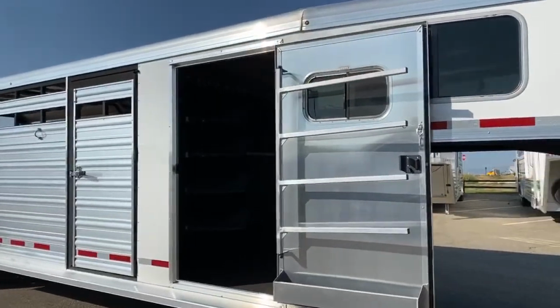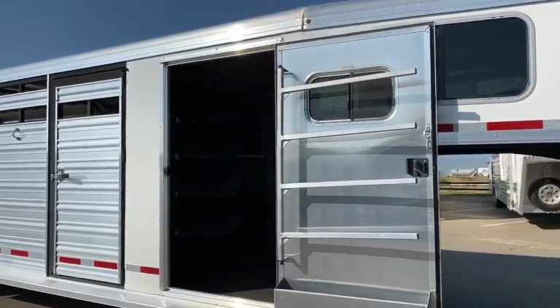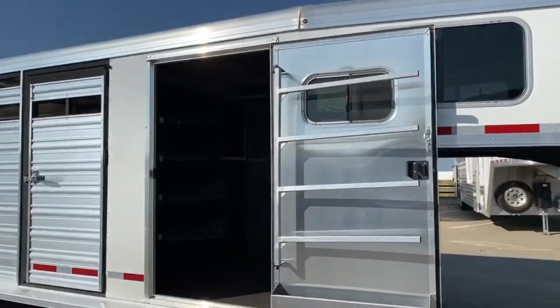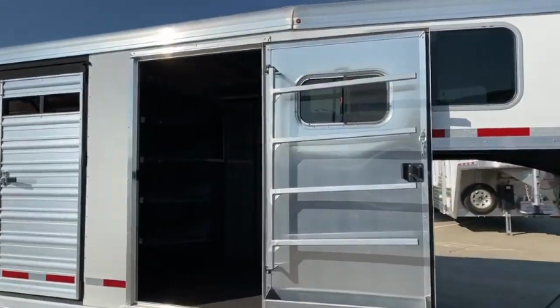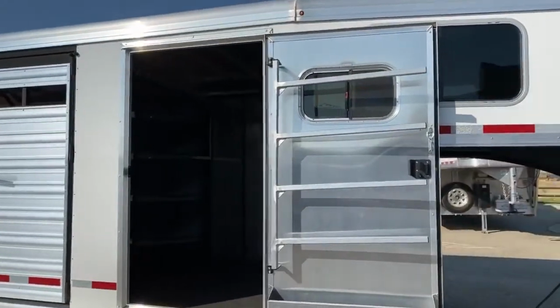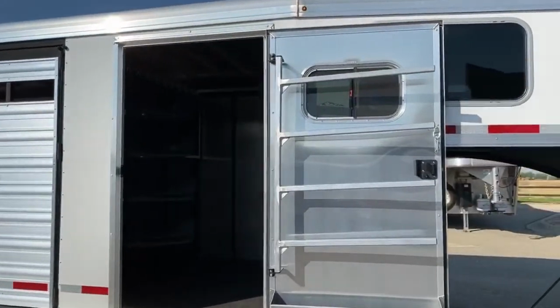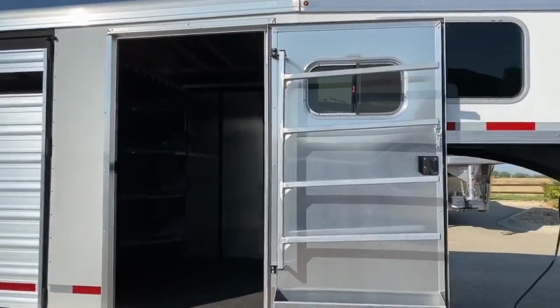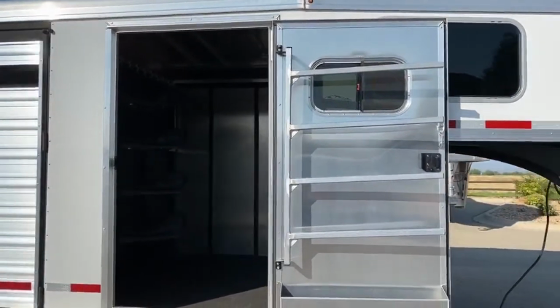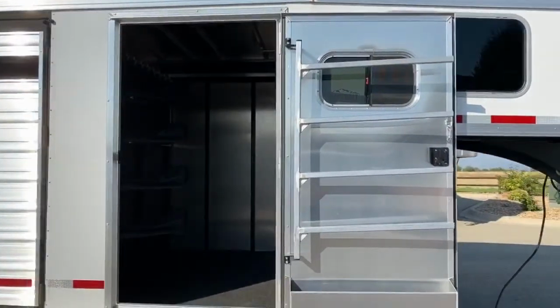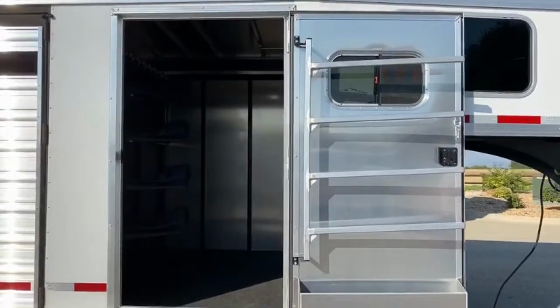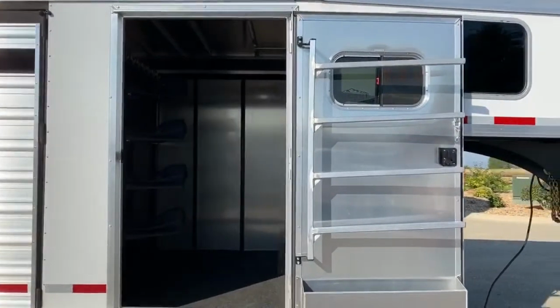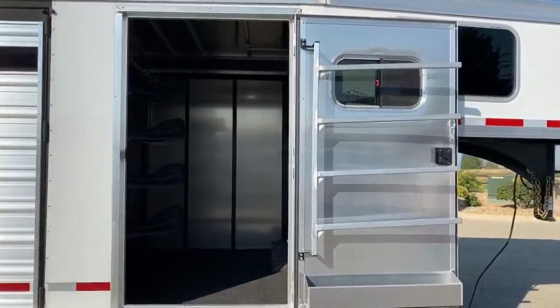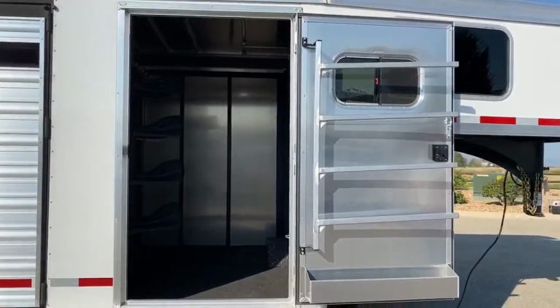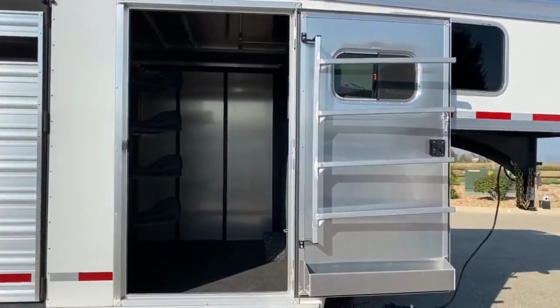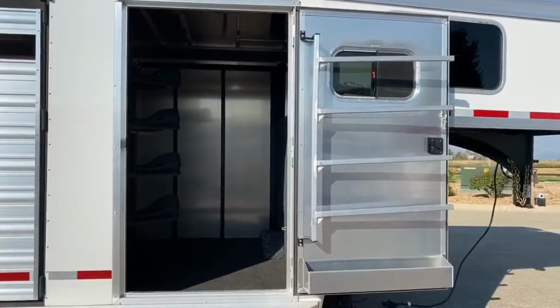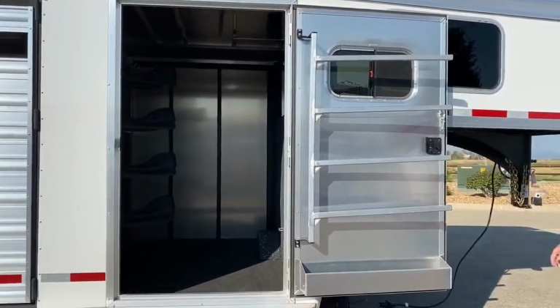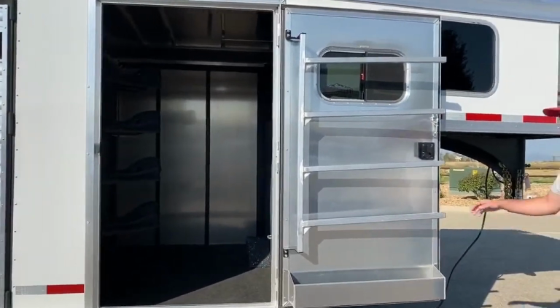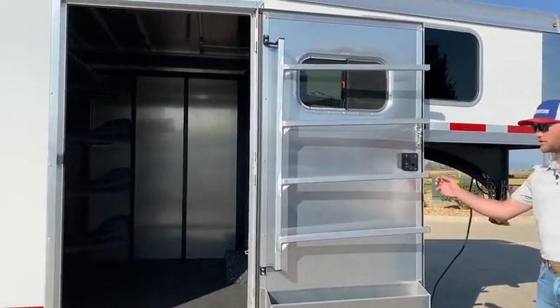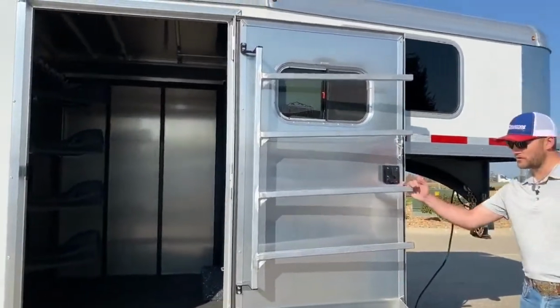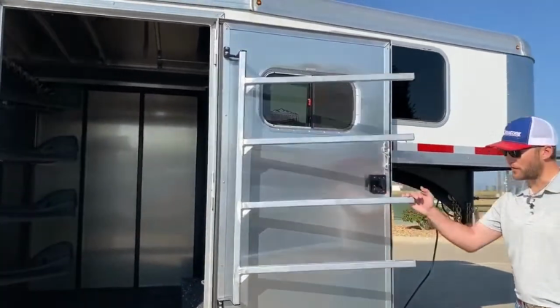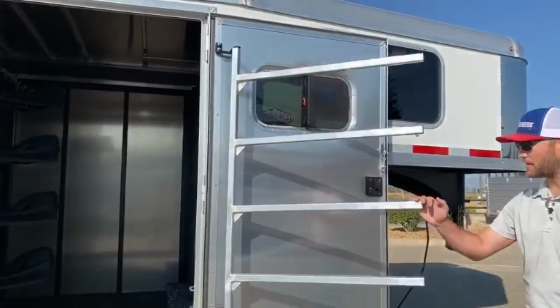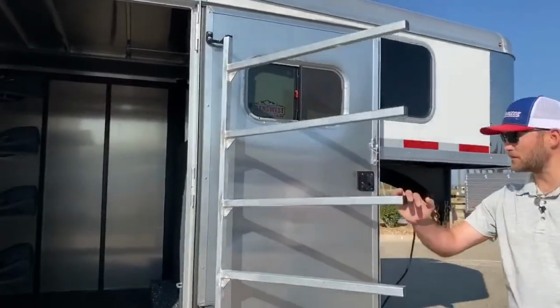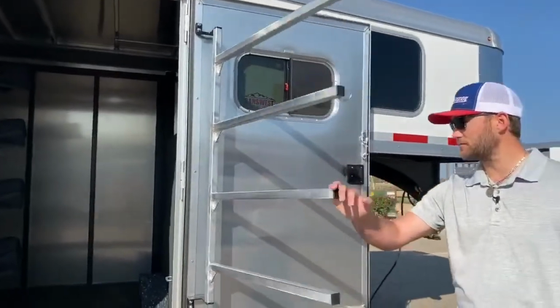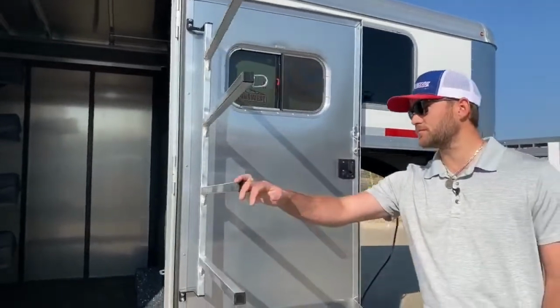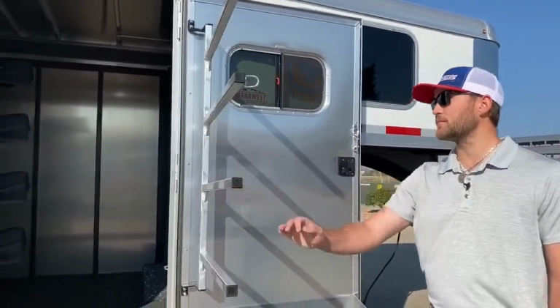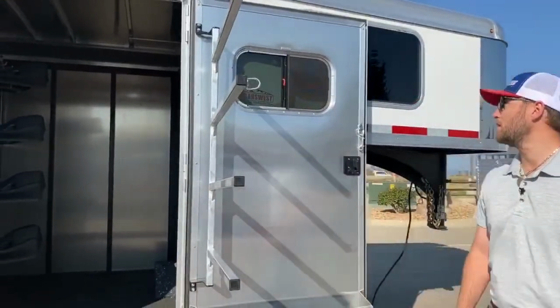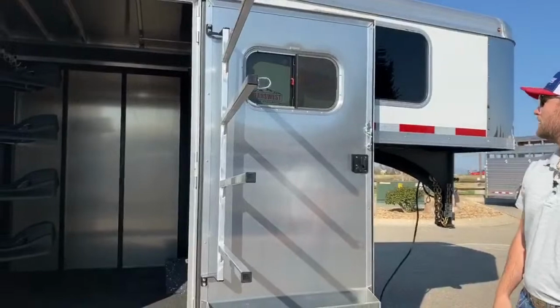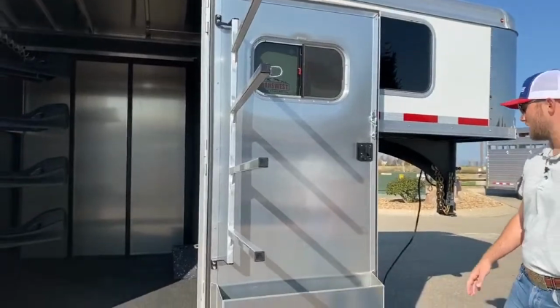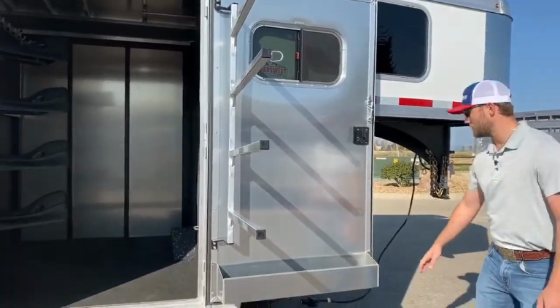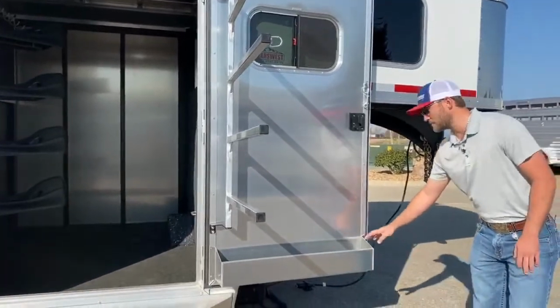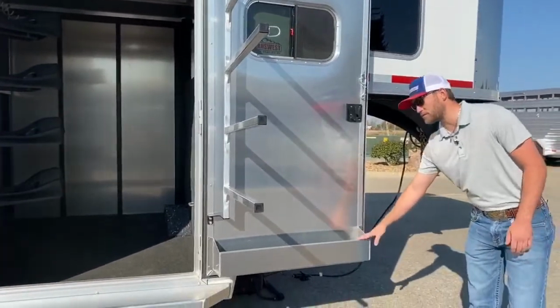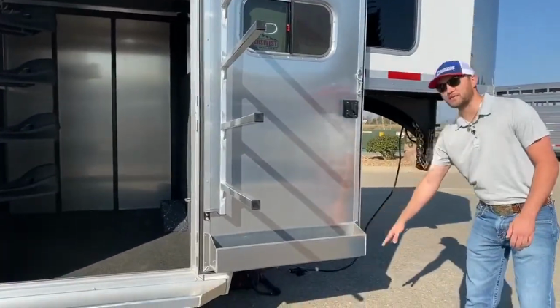Coming up to your front tack room or your dressing room of this stock combo, on this door we do have your fold out blanket bars as well as a brush box.